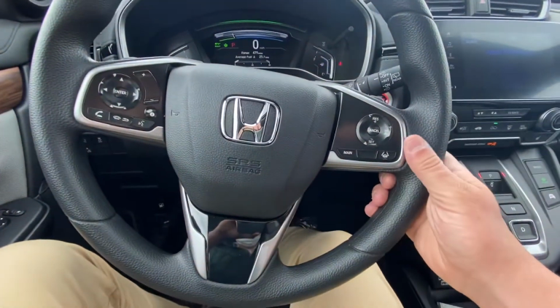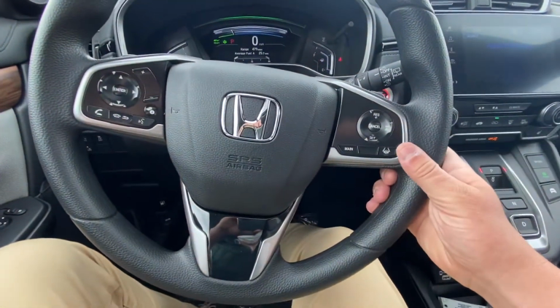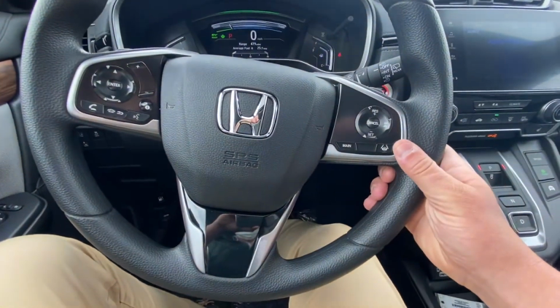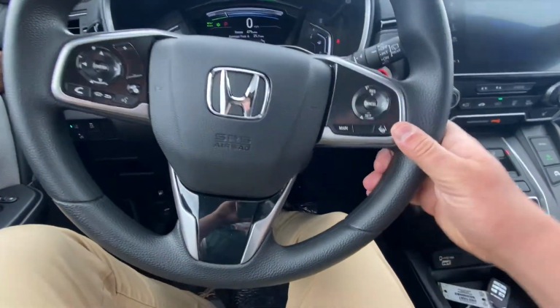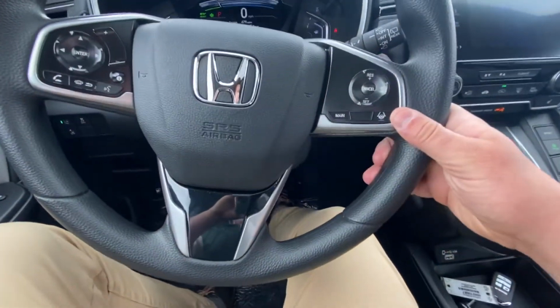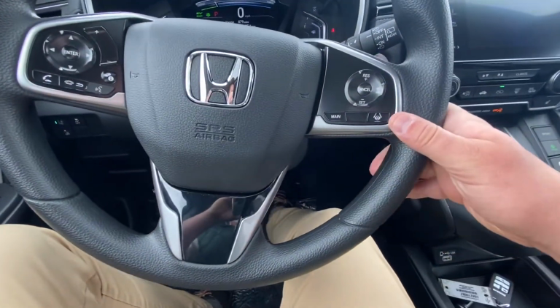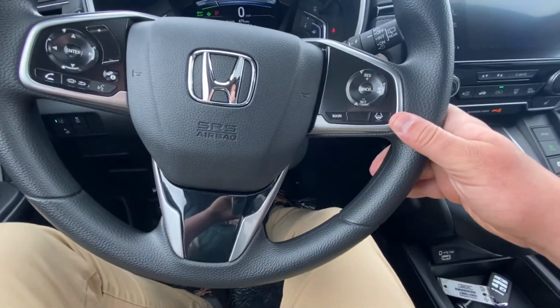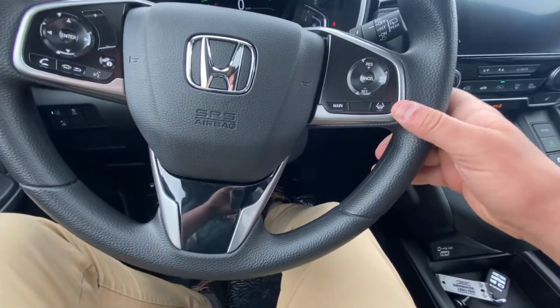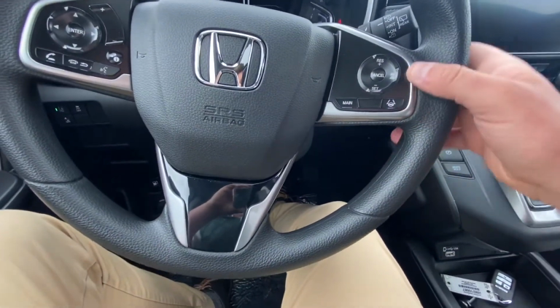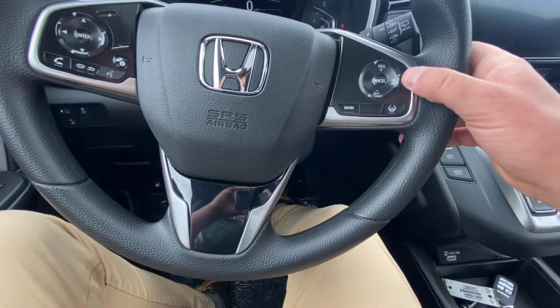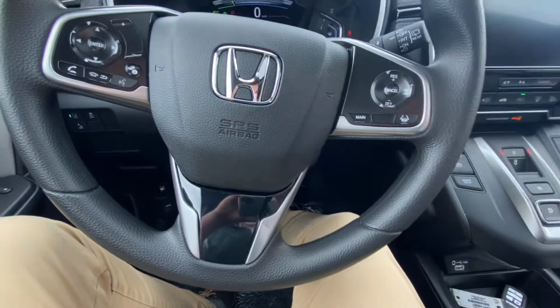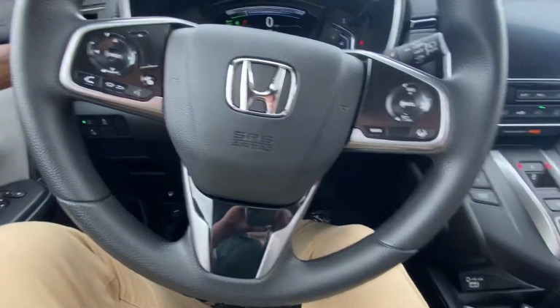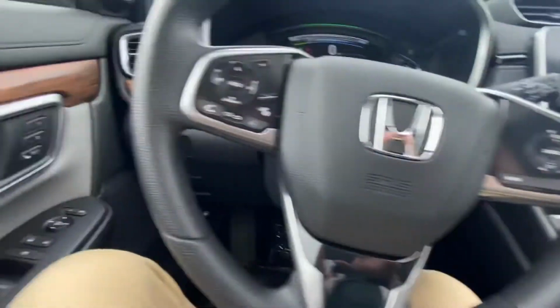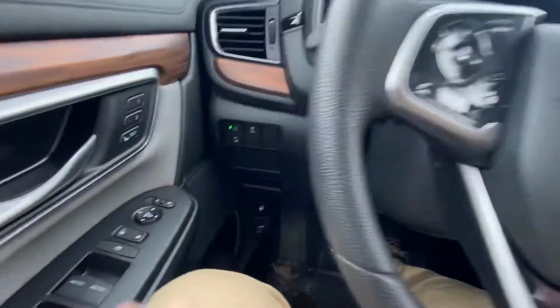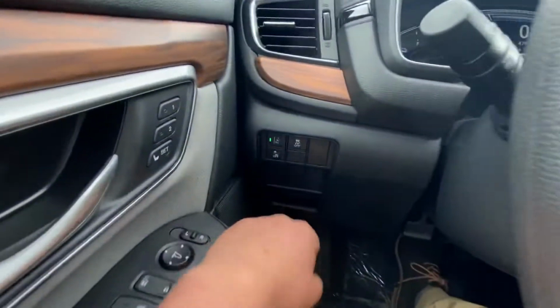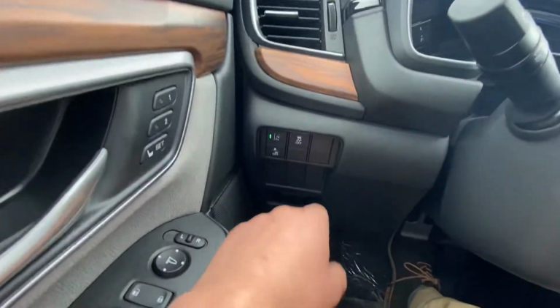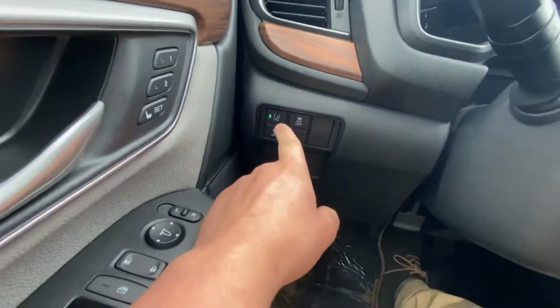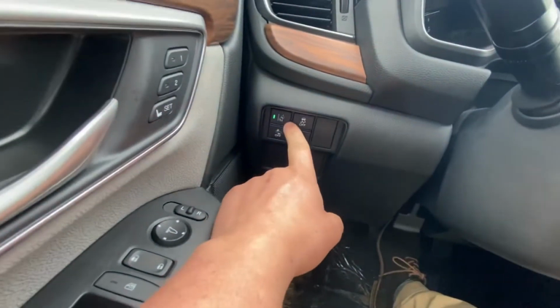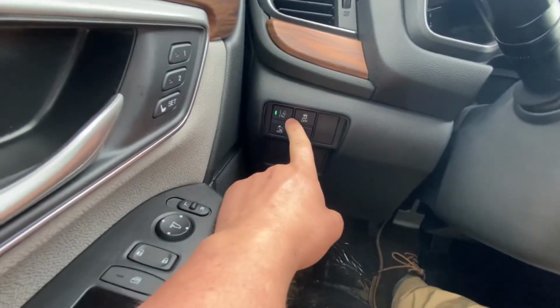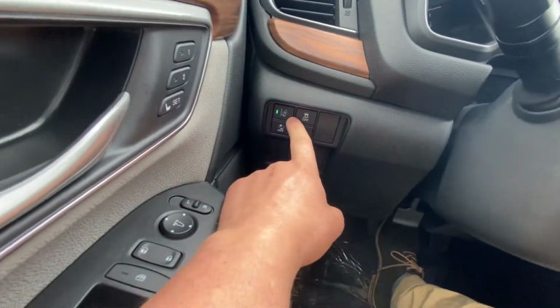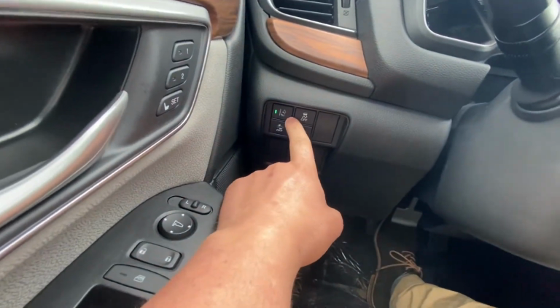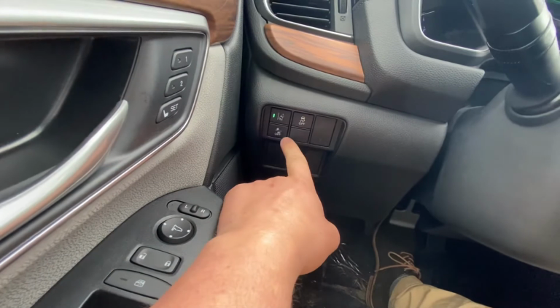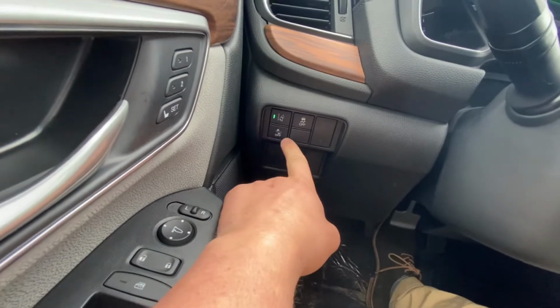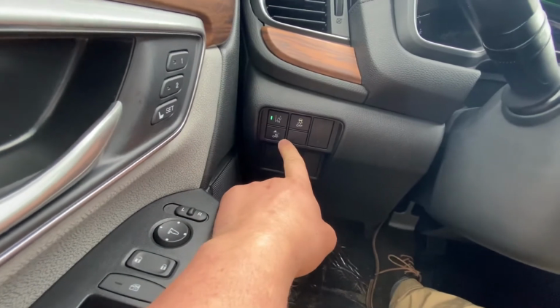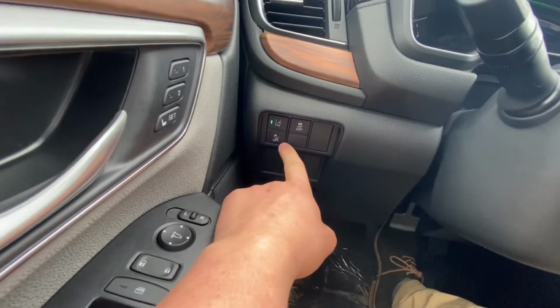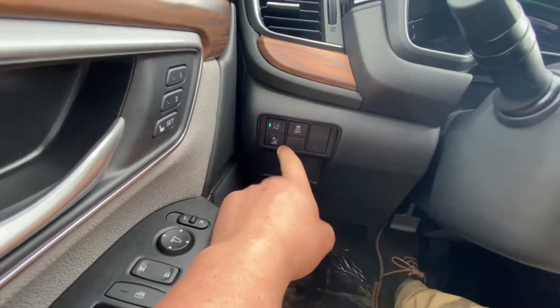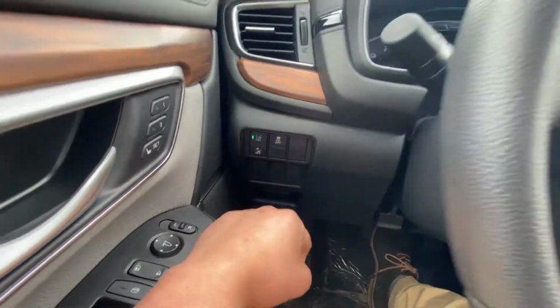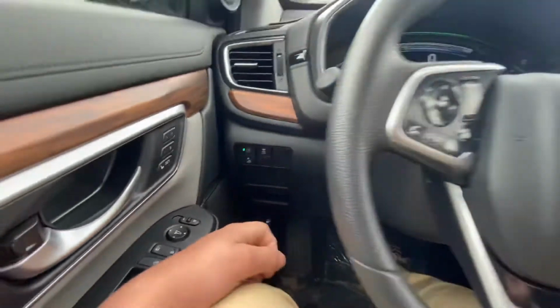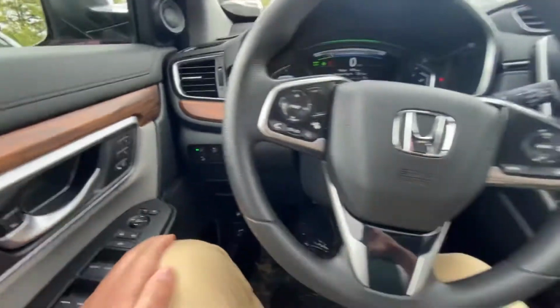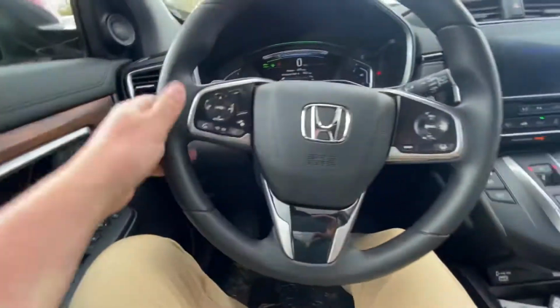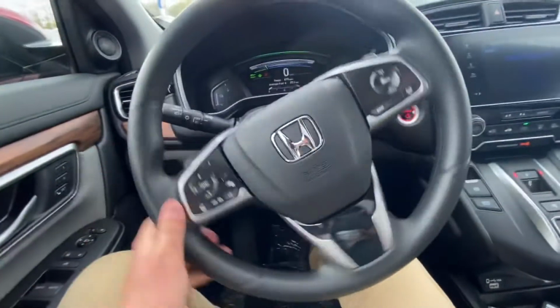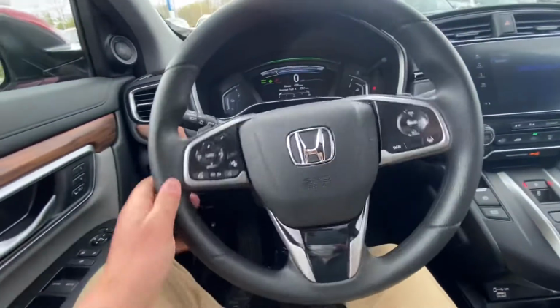Under the steering wheel, on the right-hand side where my thumb is, that is your lane keep assist. Above that is your adaptive cruise control. Over here on the left where my finger is, that is your road departure mitigation system and your braking mitigation system. When you come in, I will go over all these features in depth with you to make sure you can use them and are comfortable with them.